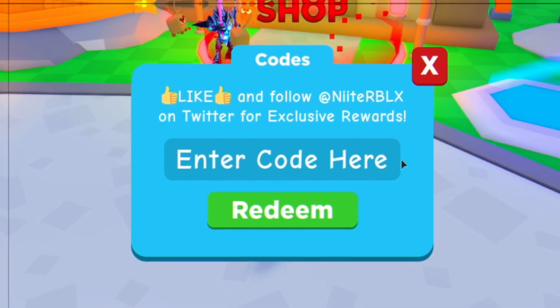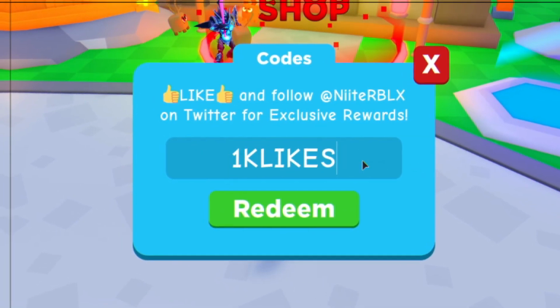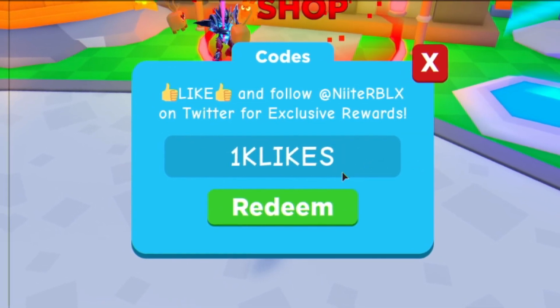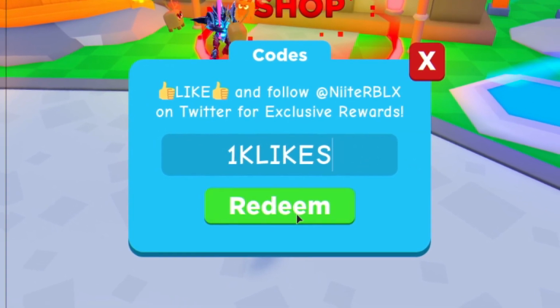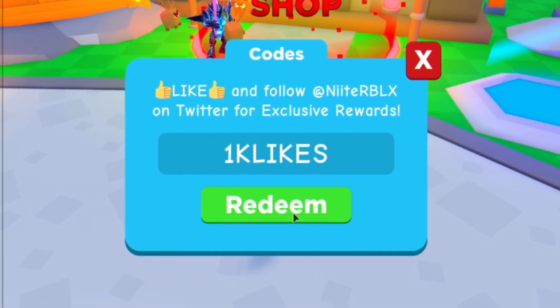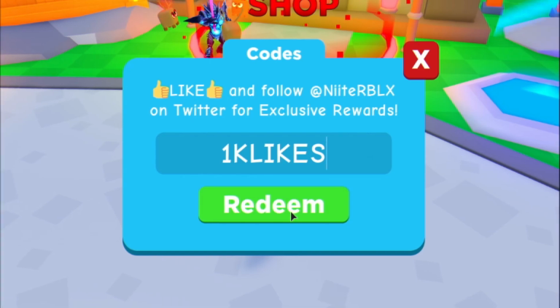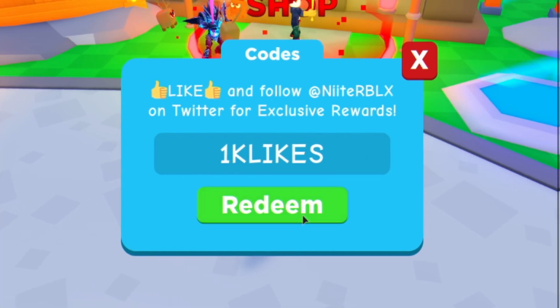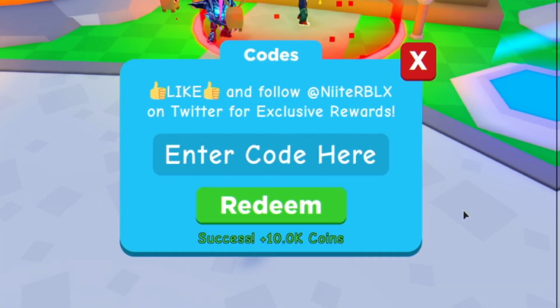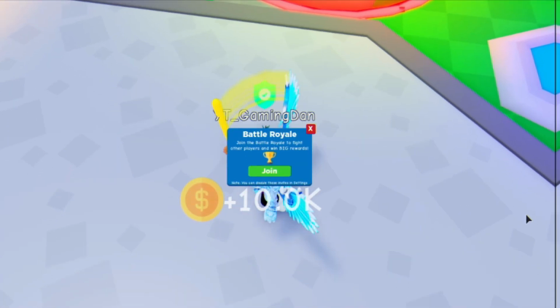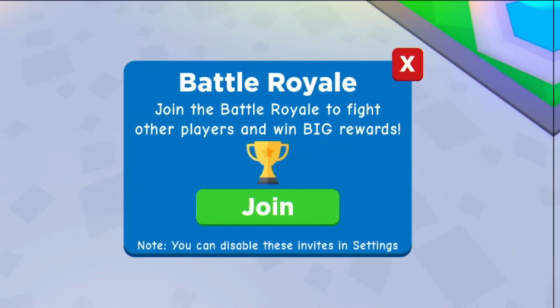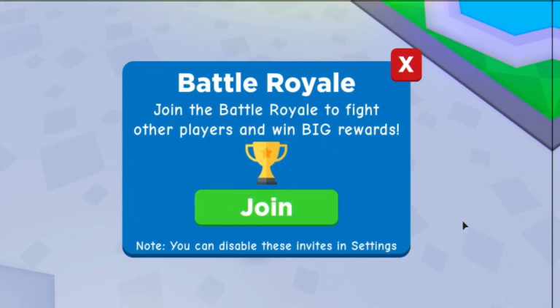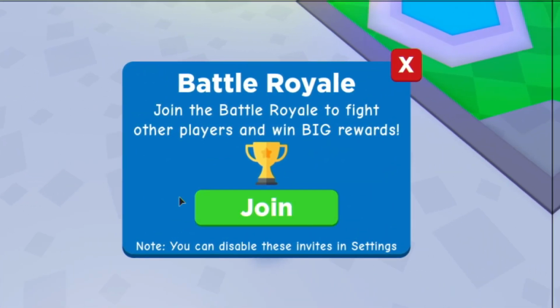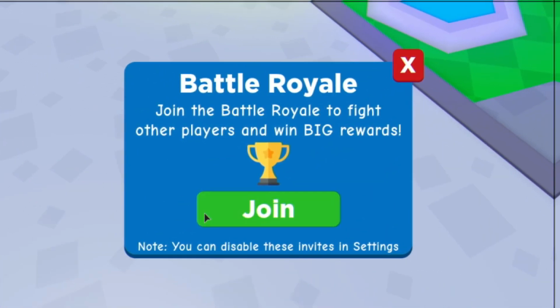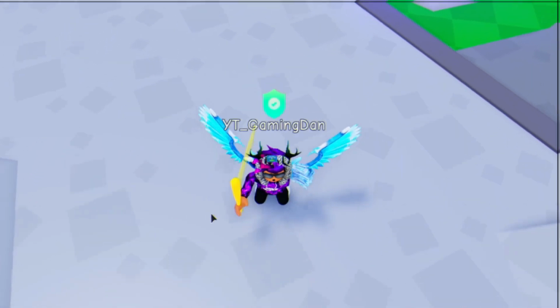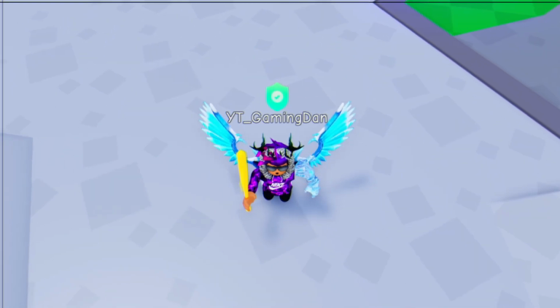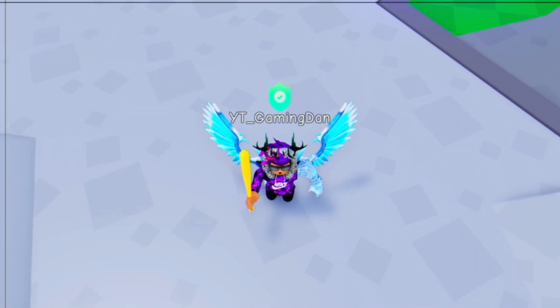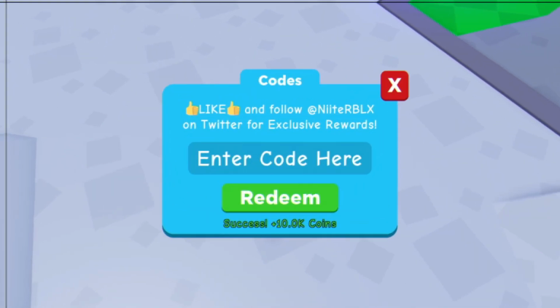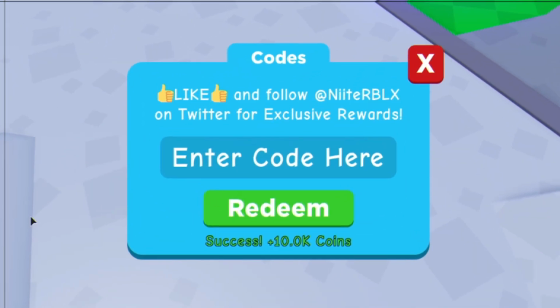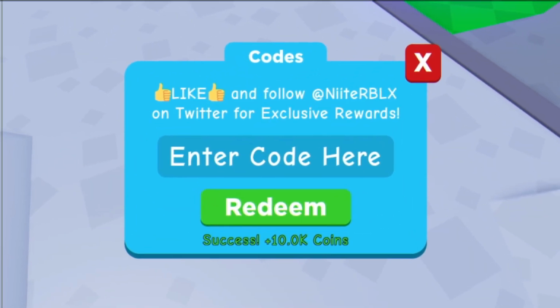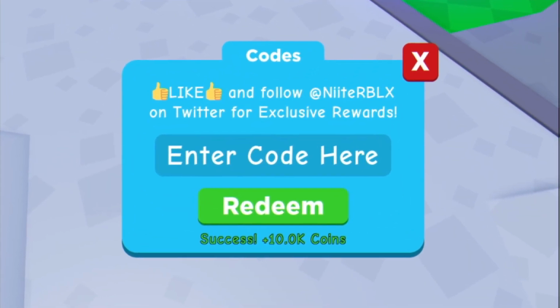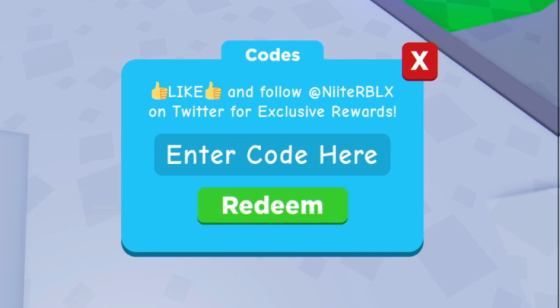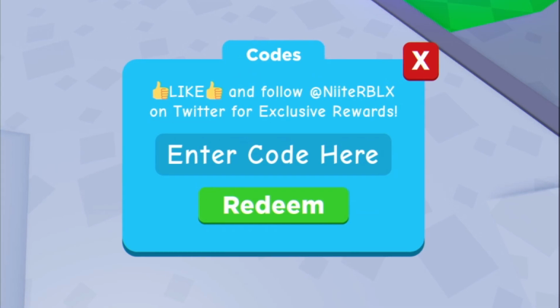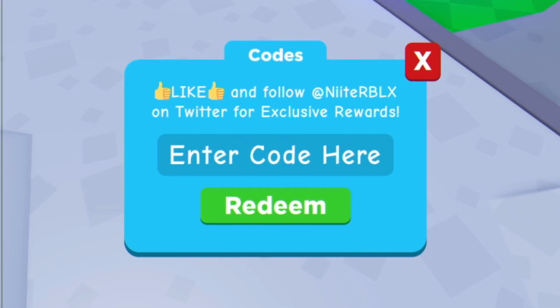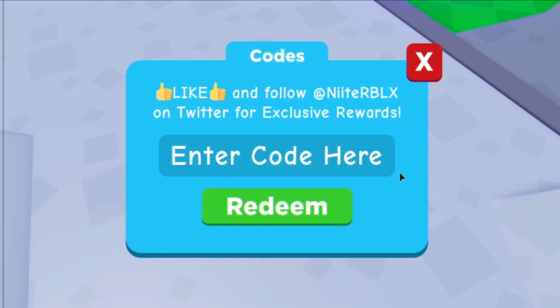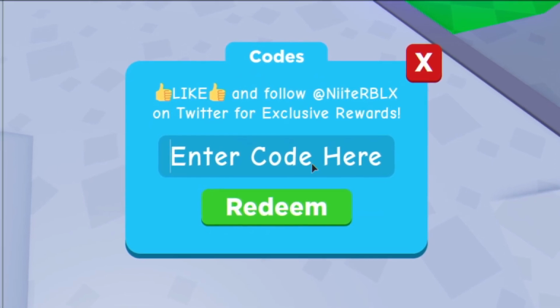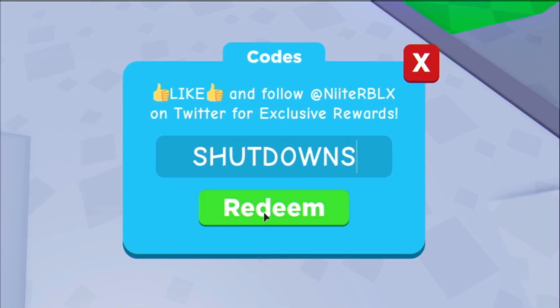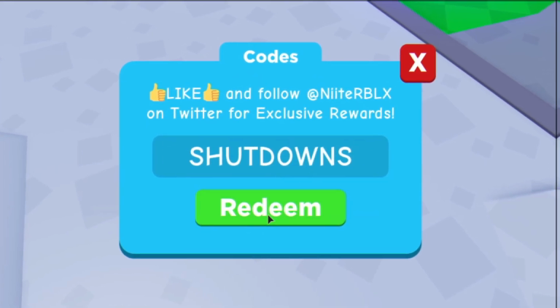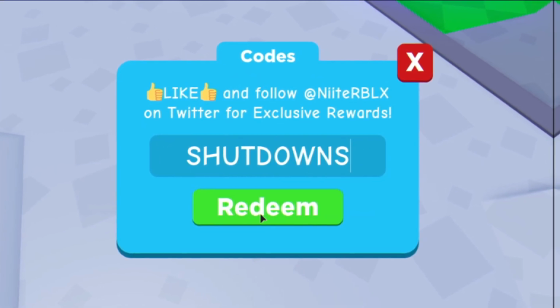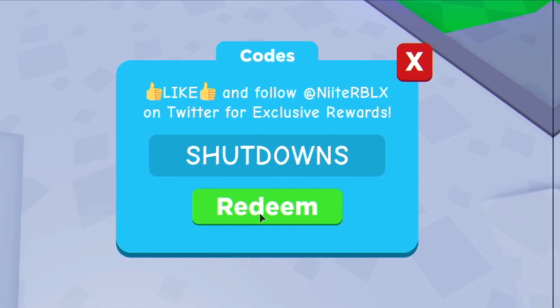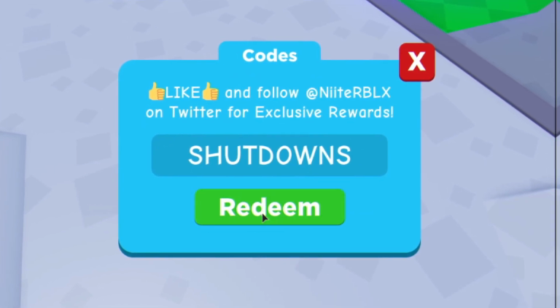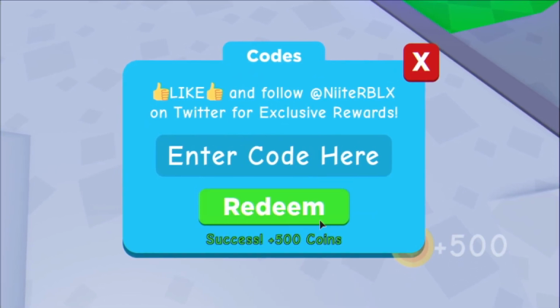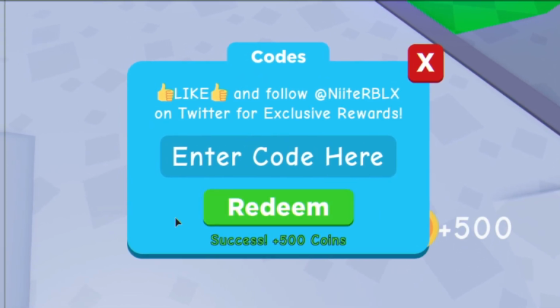Next we have '1k likes'. Enter that one in and as you can see it gives 10,000 coins, which is very nice. Then we have 'shutdowns' - go ahead and redeem that one now, enter it in for 500 coins.